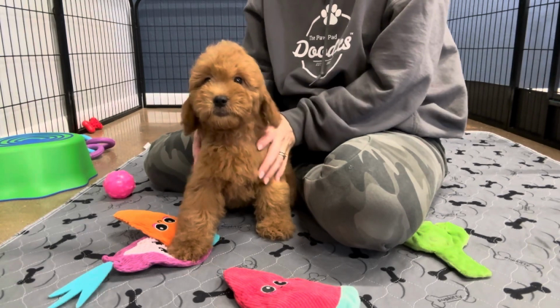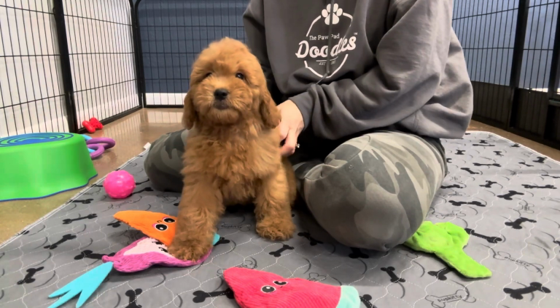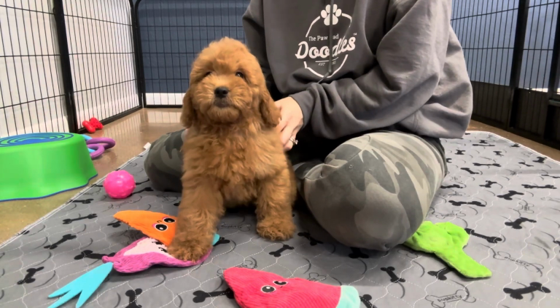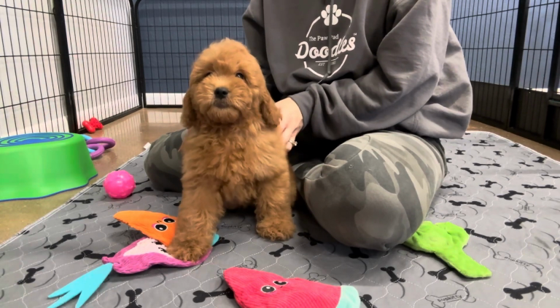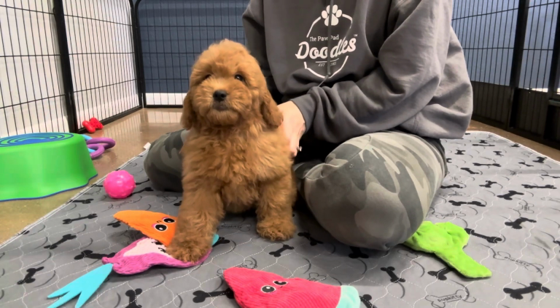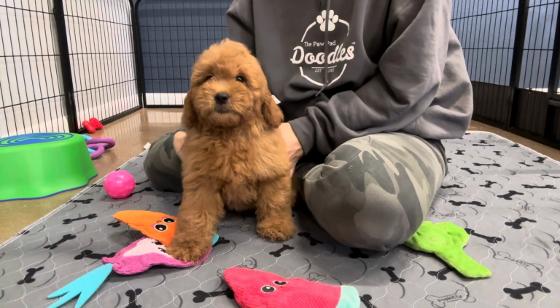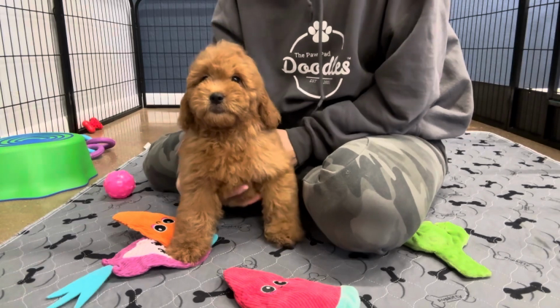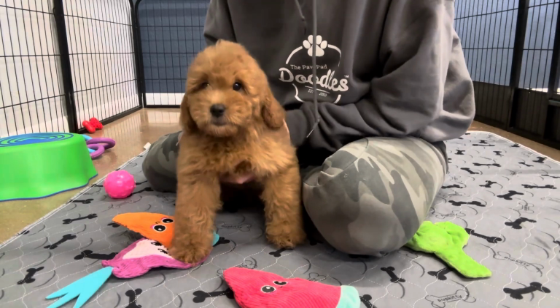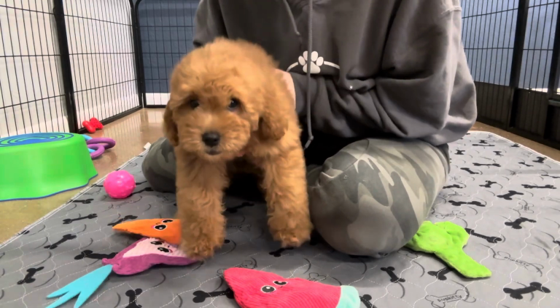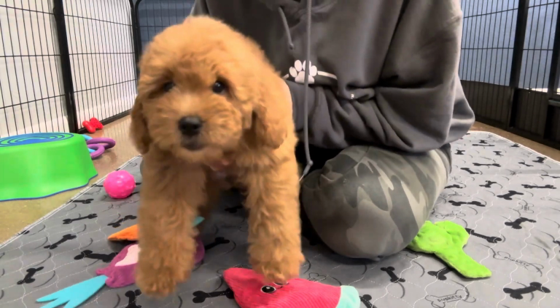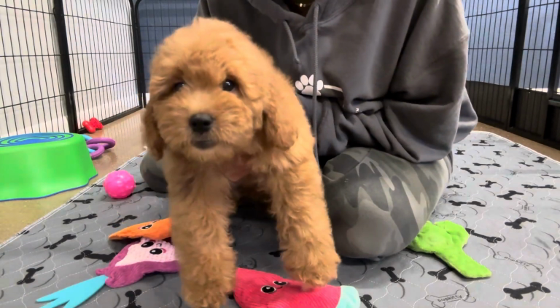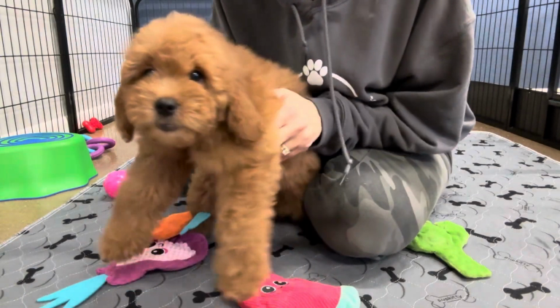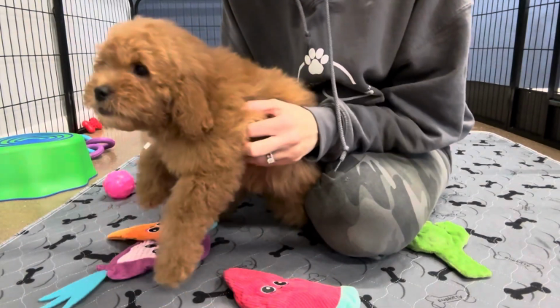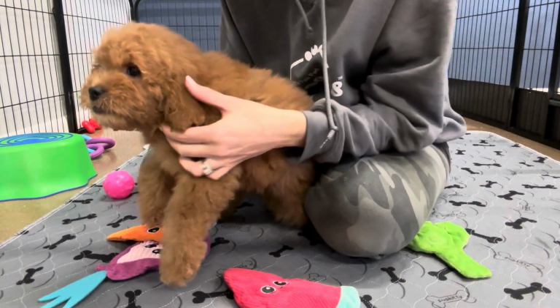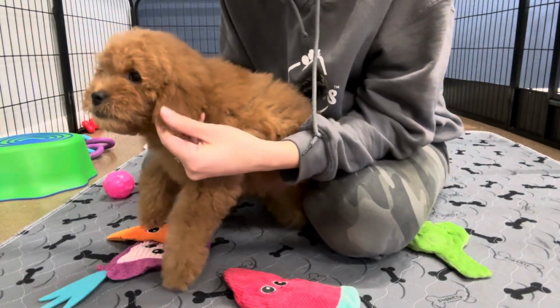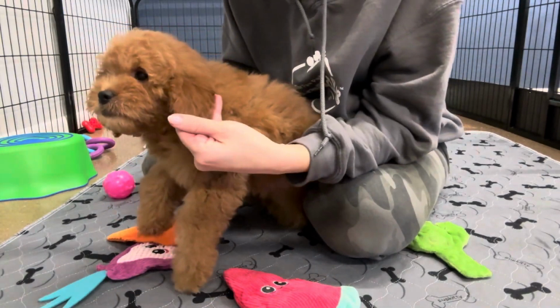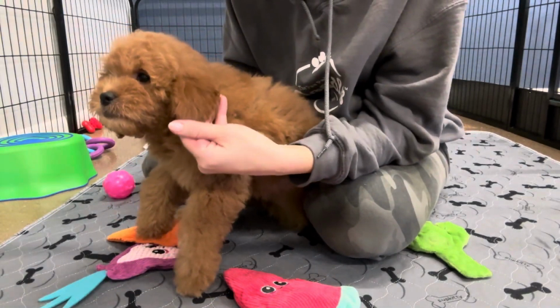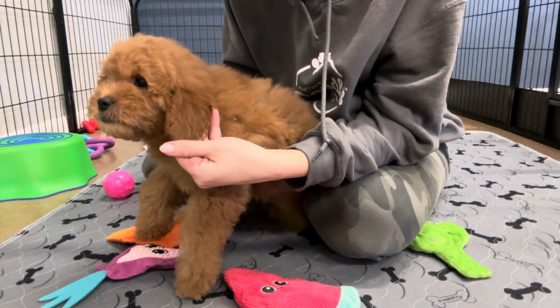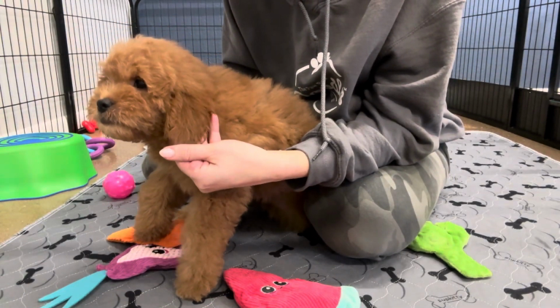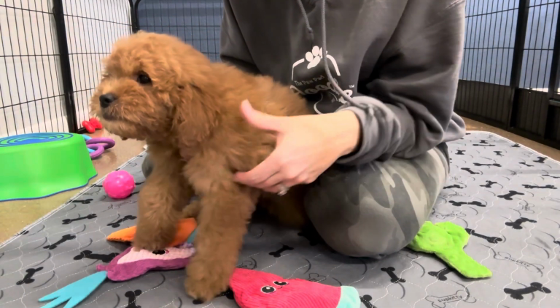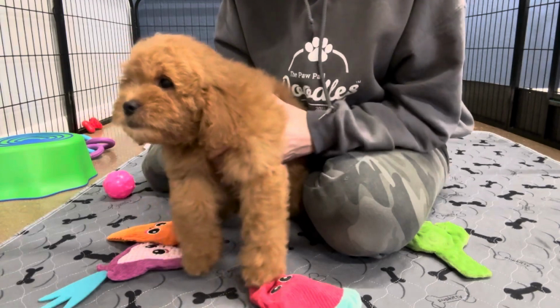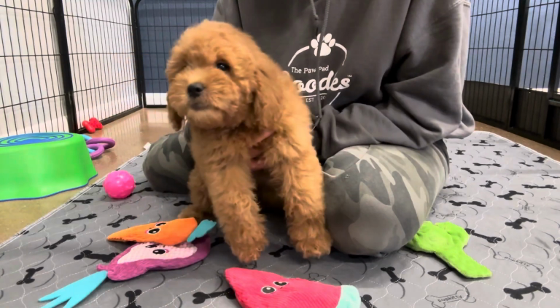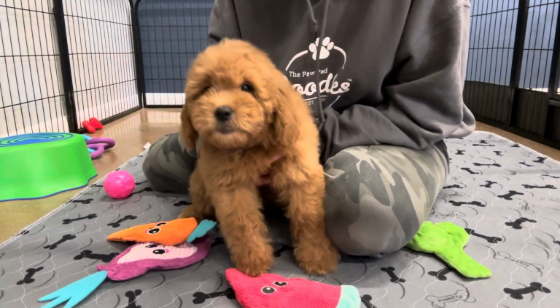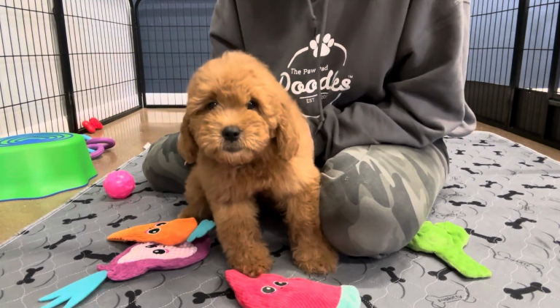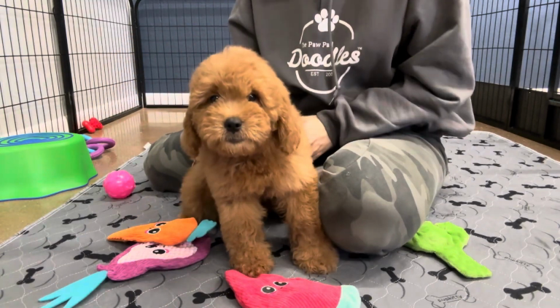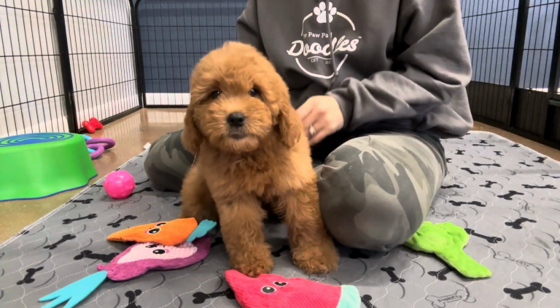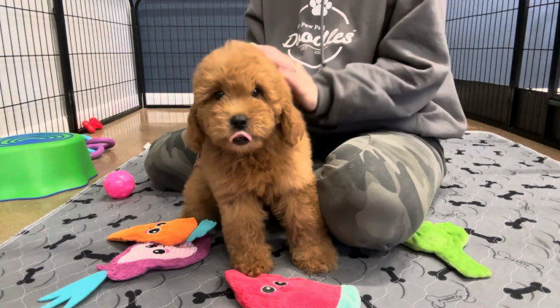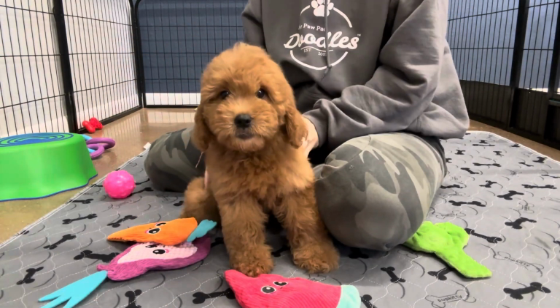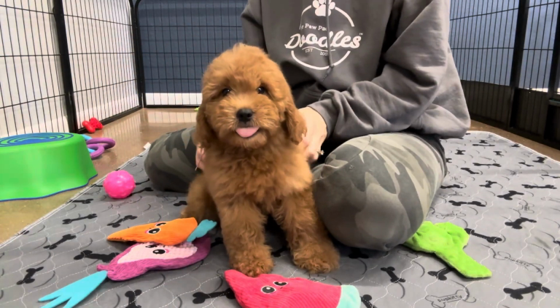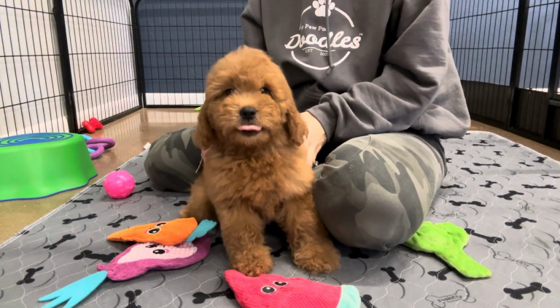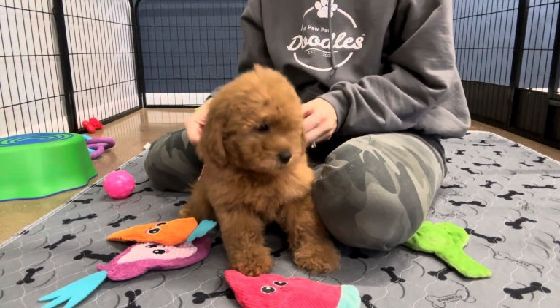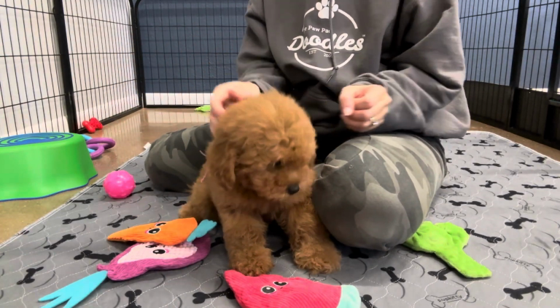I don't know that her color is going to change a whole lot. She has slightly darker, kind of a darker red on her ears. She's definitely a little bit darker than what she's showing up in the camera.